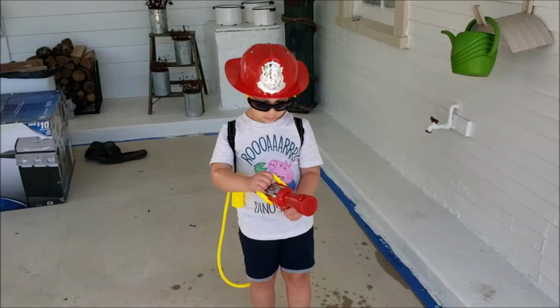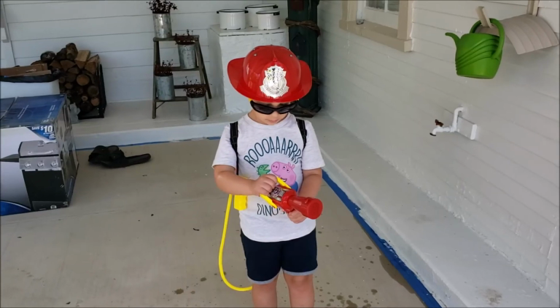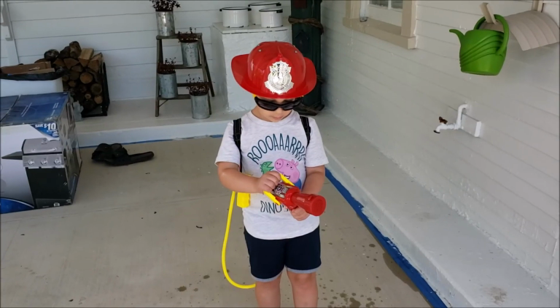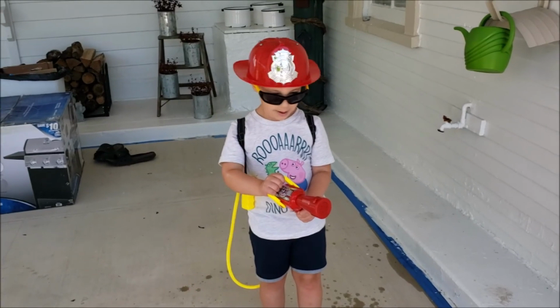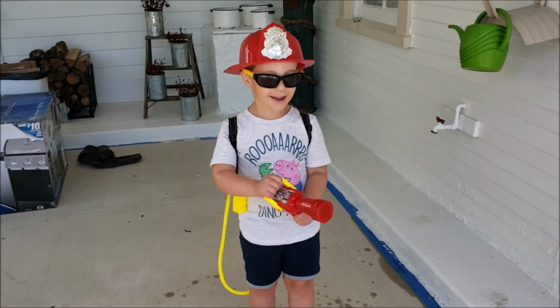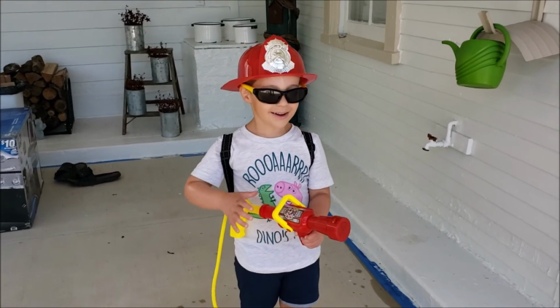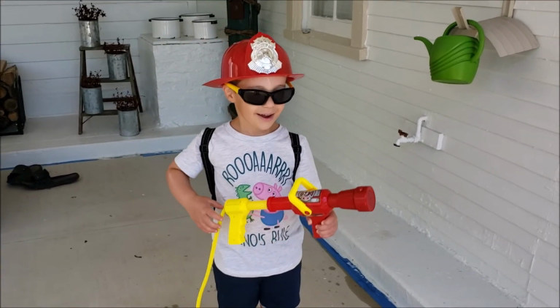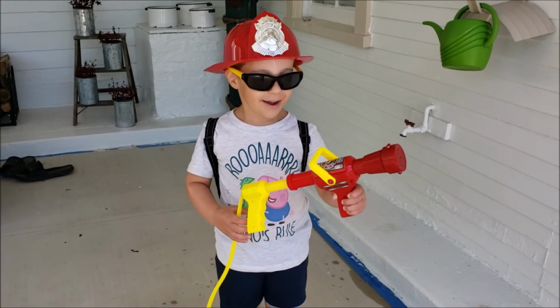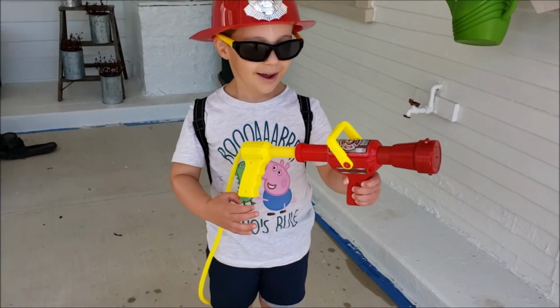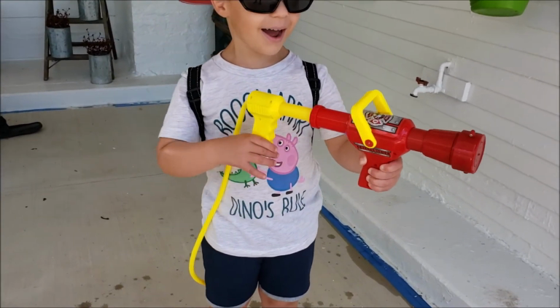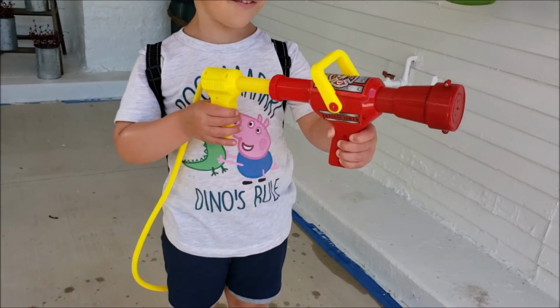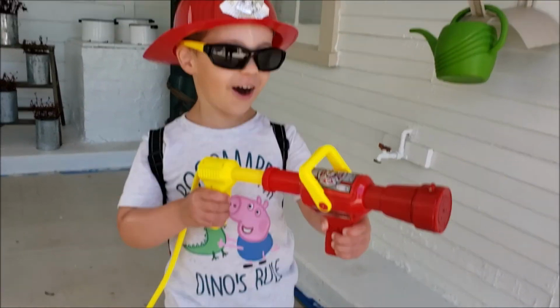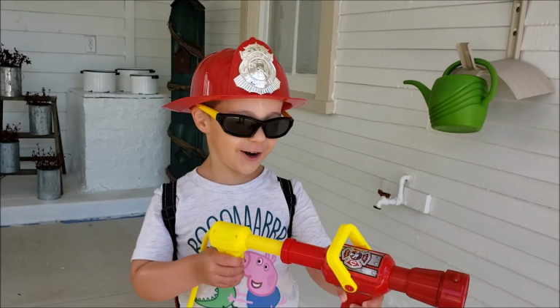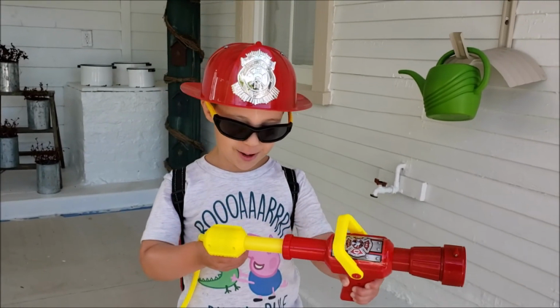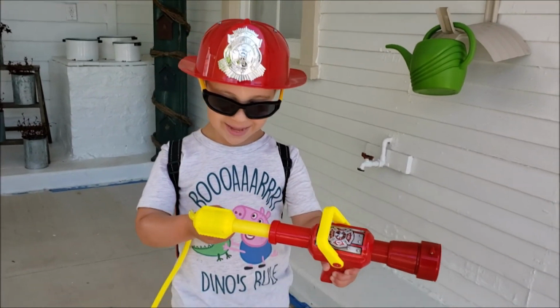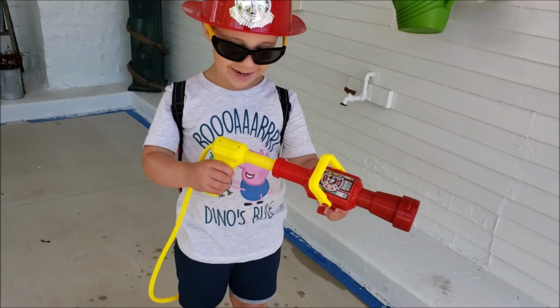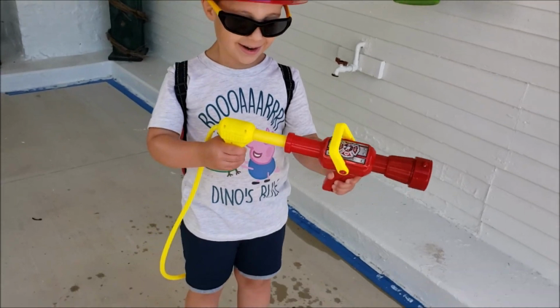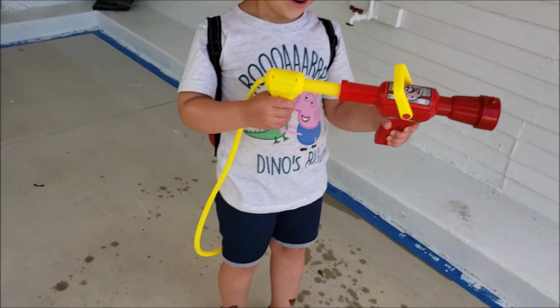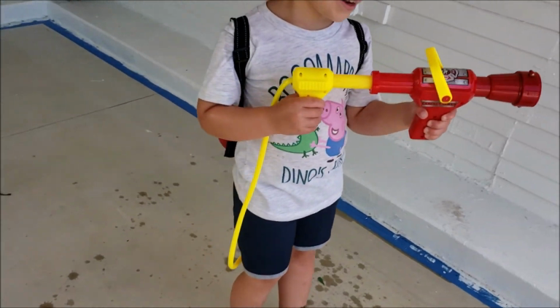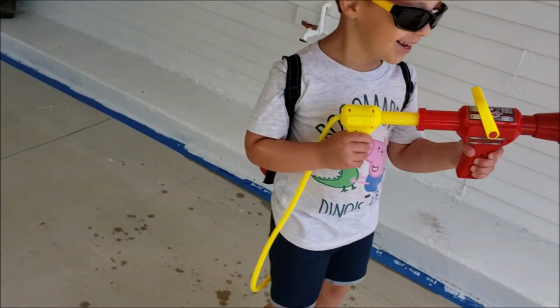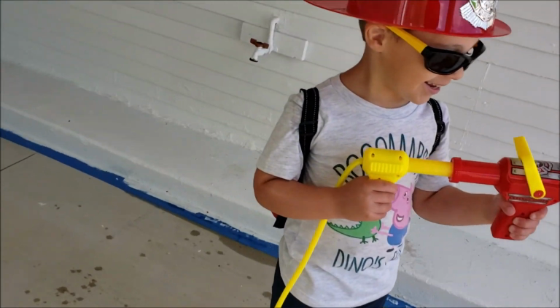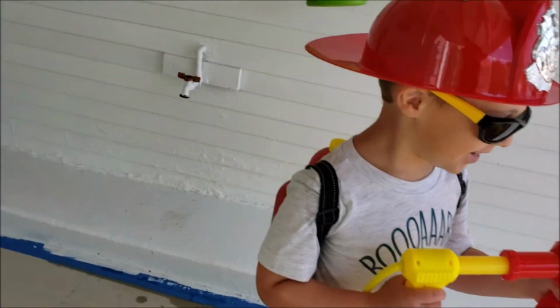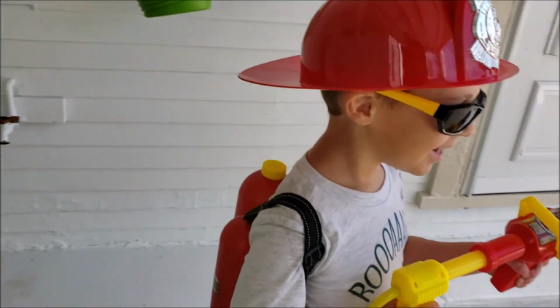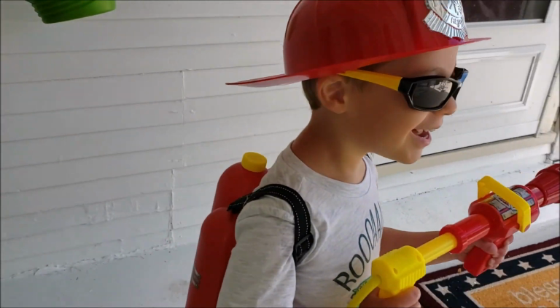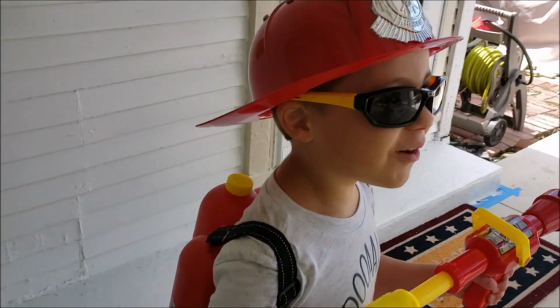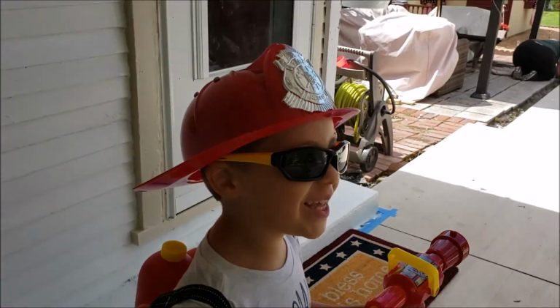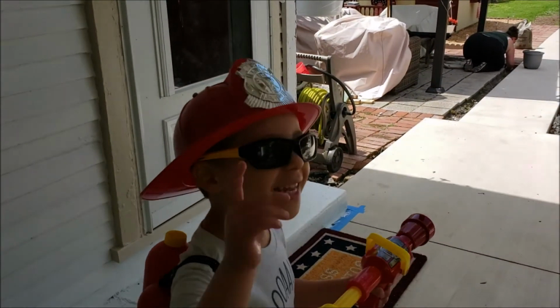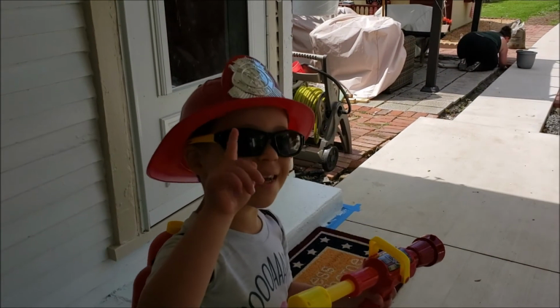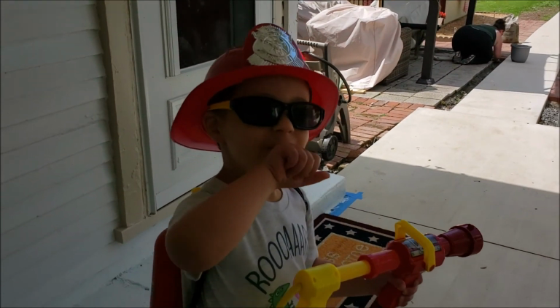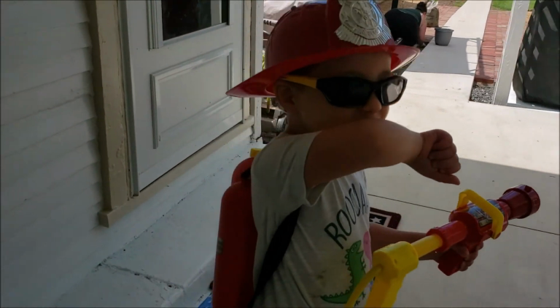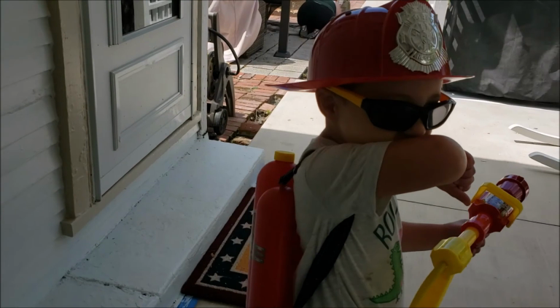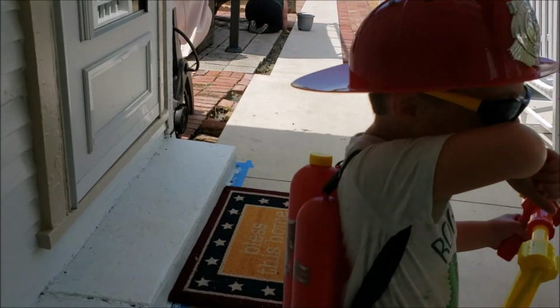Hey buddy. Hey. So what do you have here? I have fire equipment. Fire equipment? Where did you get this? From the attic. Oh, it was in the attic. Here, let me see what's on your back.